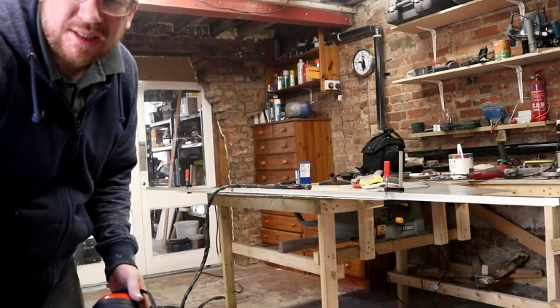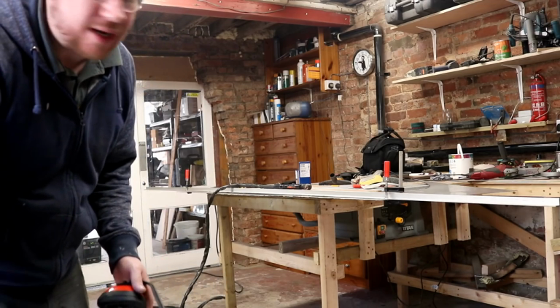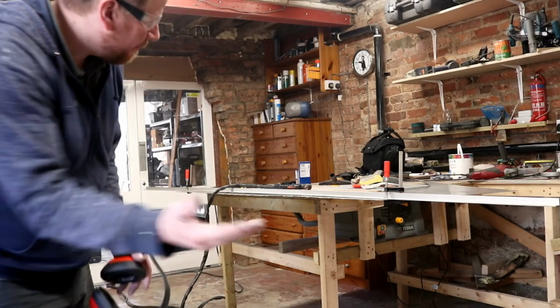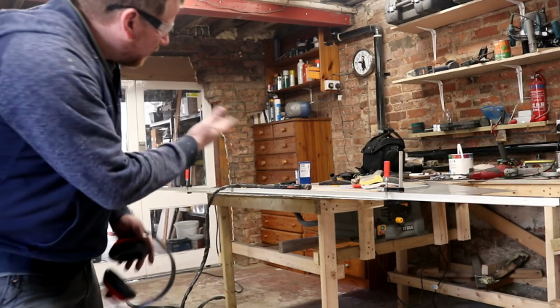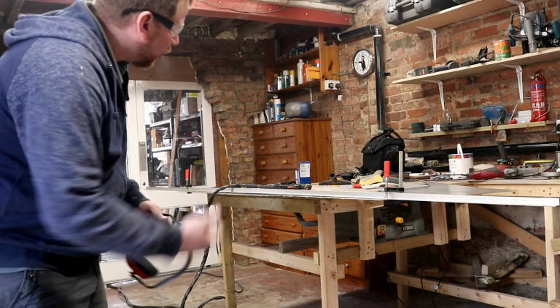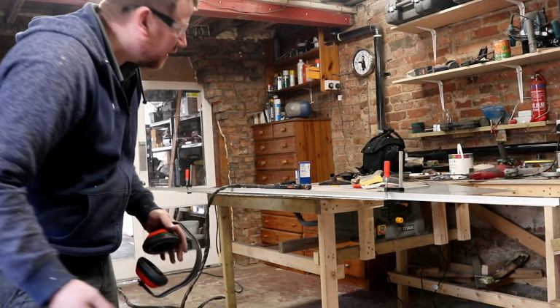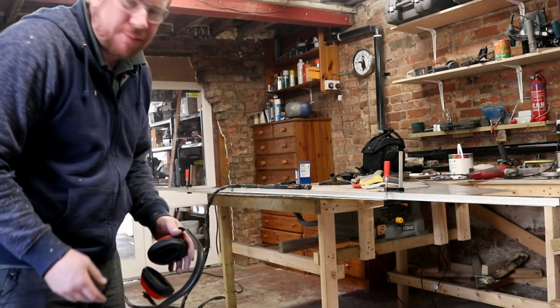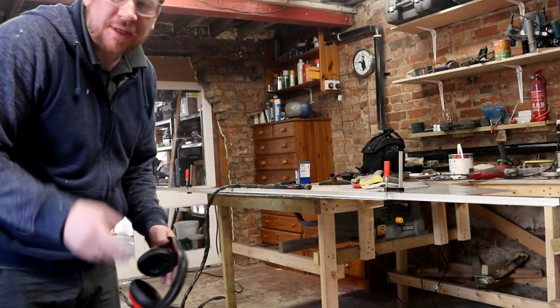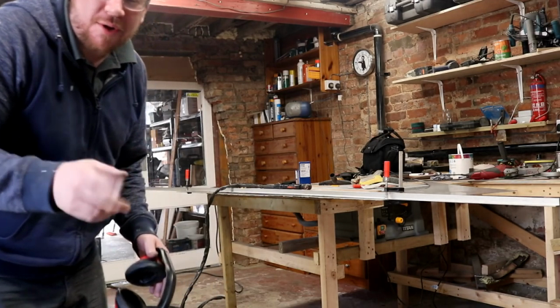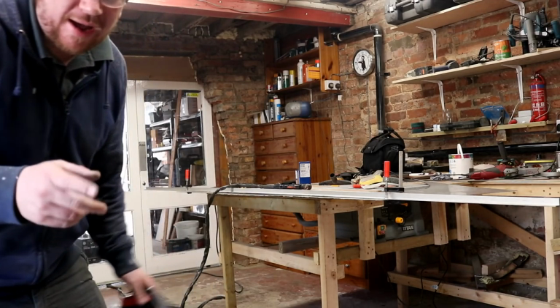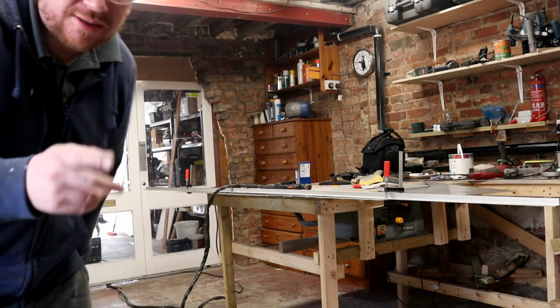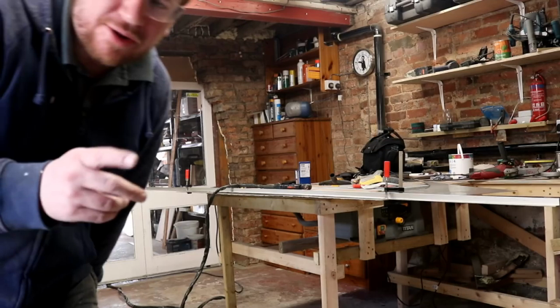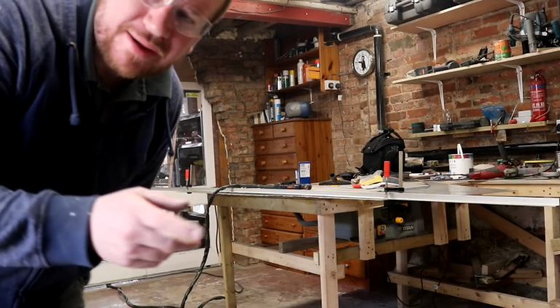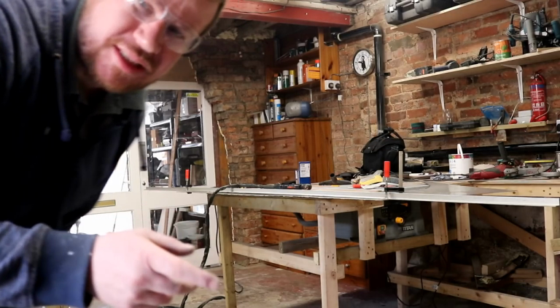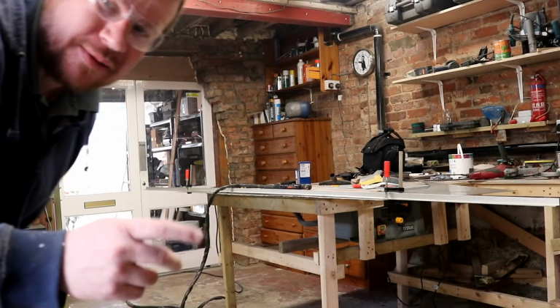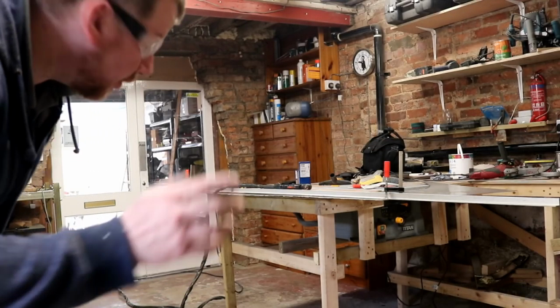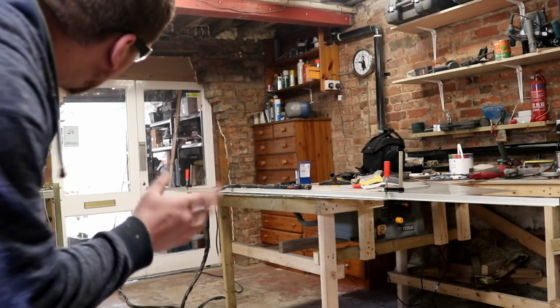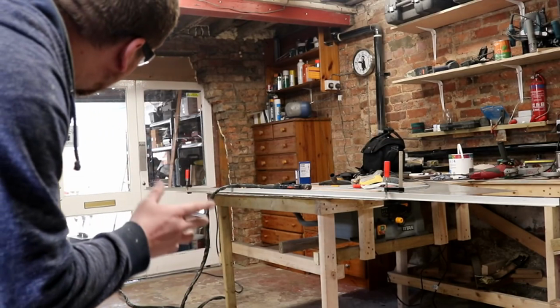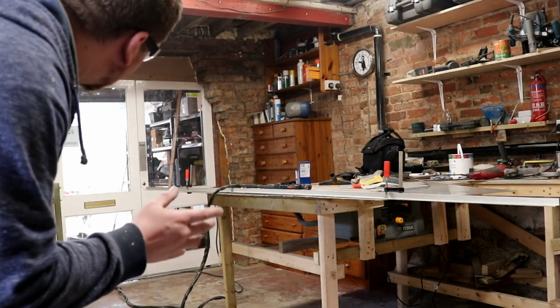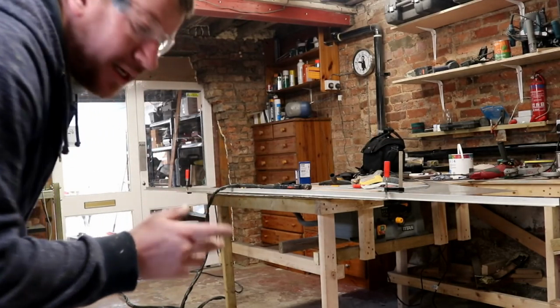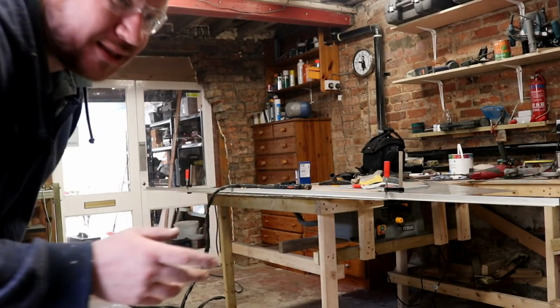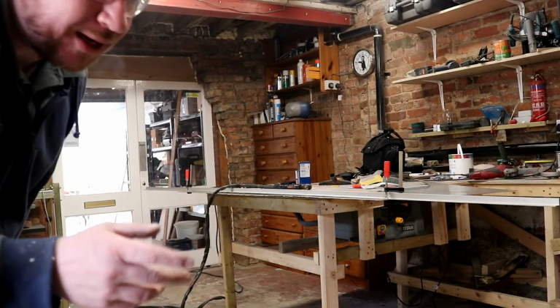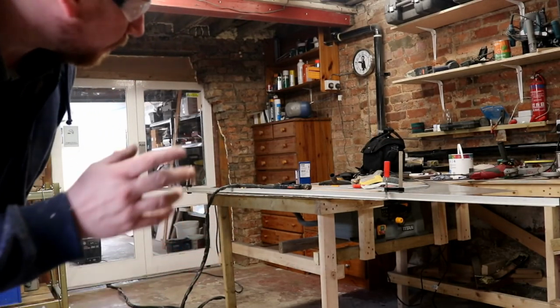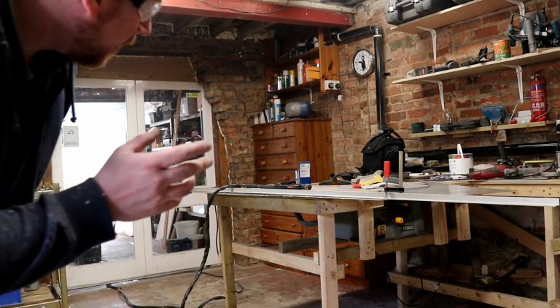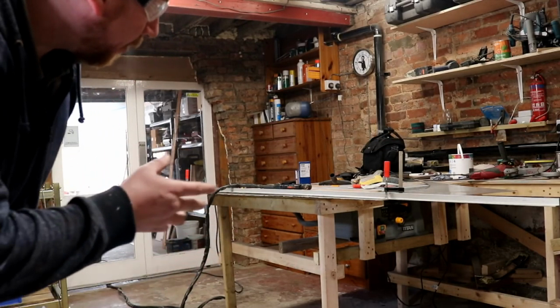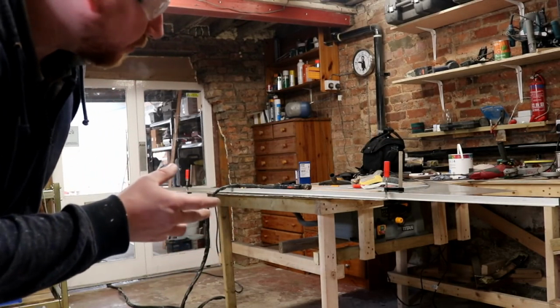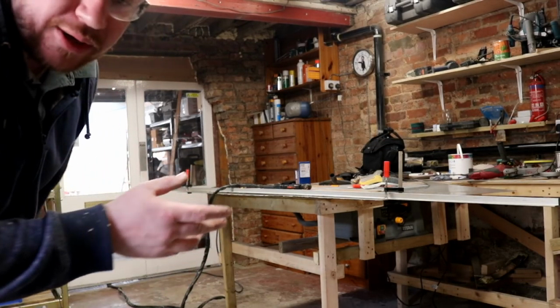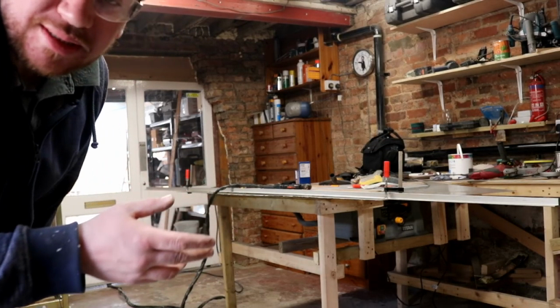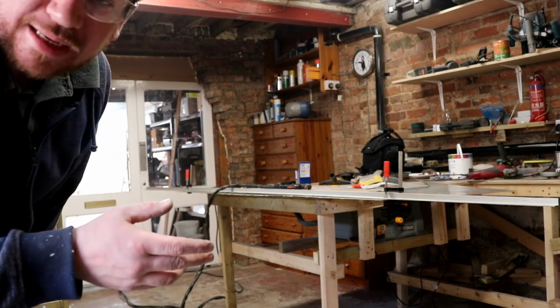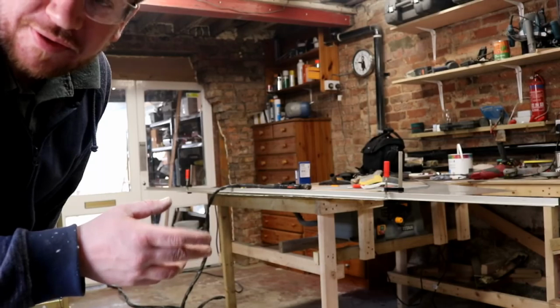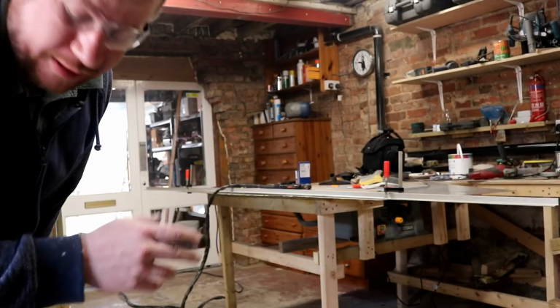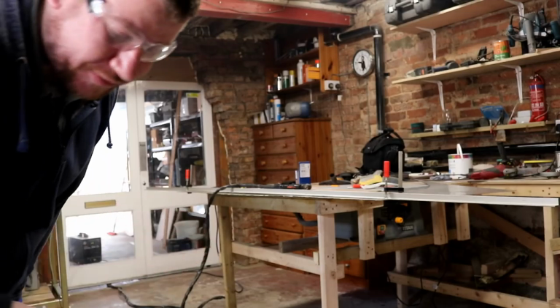We'll fire up the plasma - that's what we're going to use to chop these up. Hopefully I'll be able to get enough lengths to do all the bands on all the tanks today. I'll probably end up cutting all this steel into 50mm lengths.